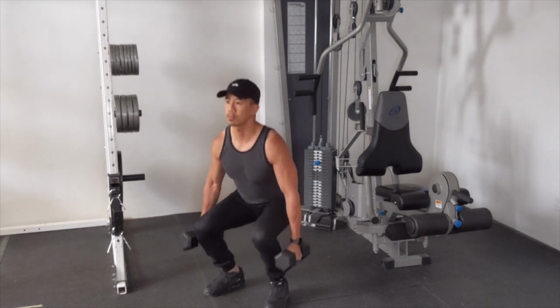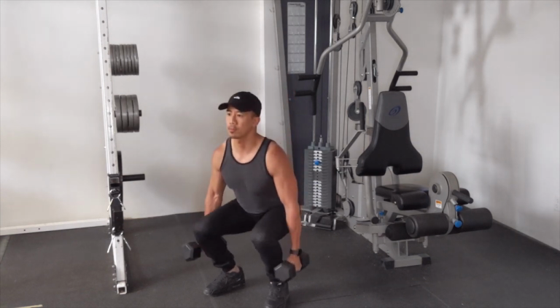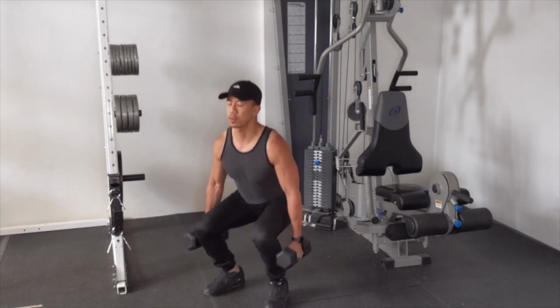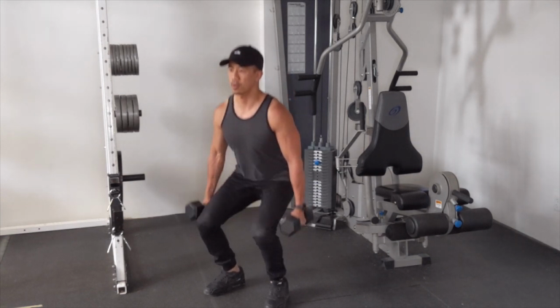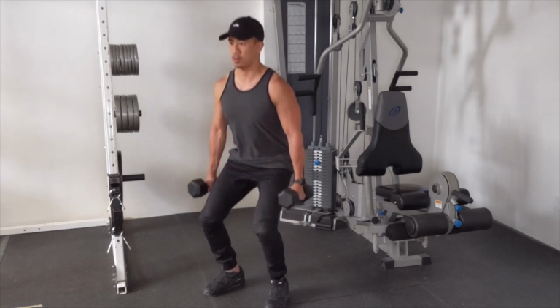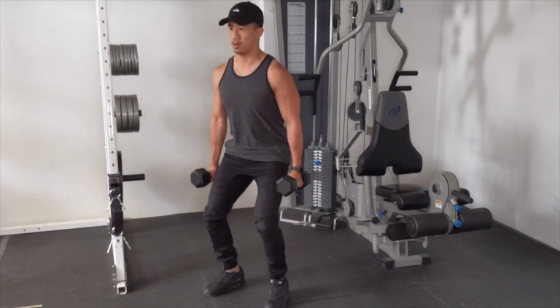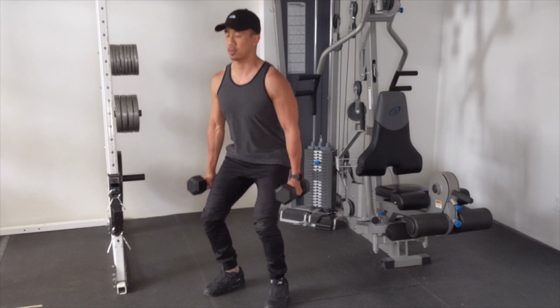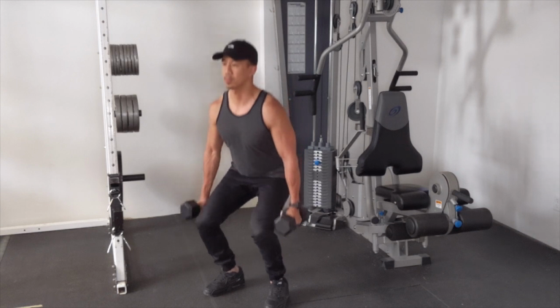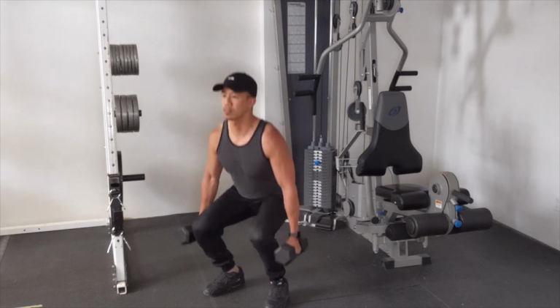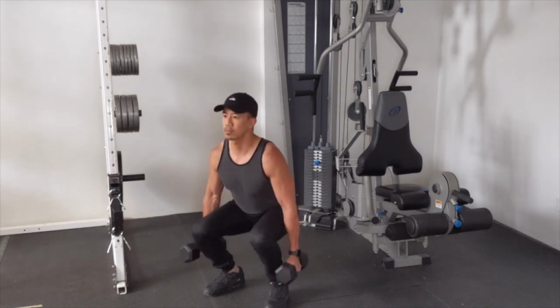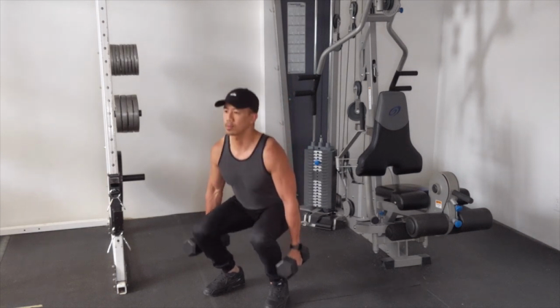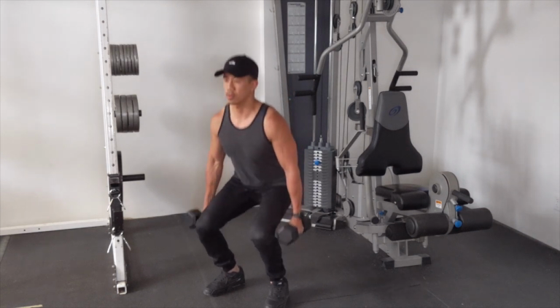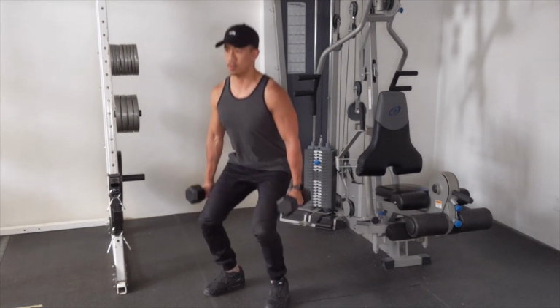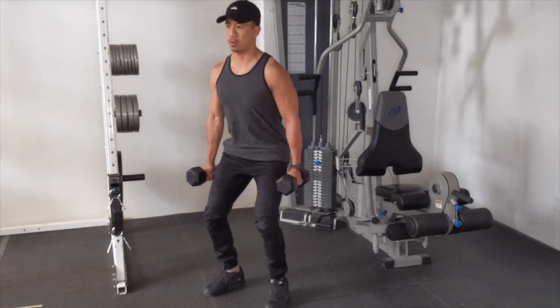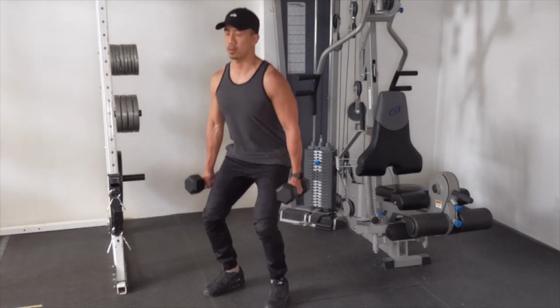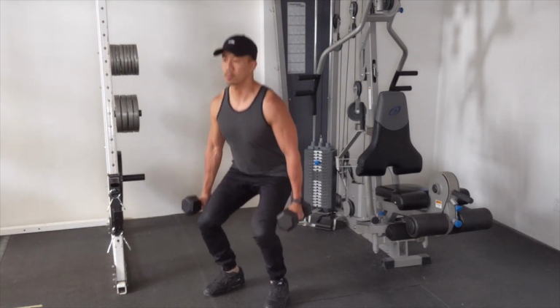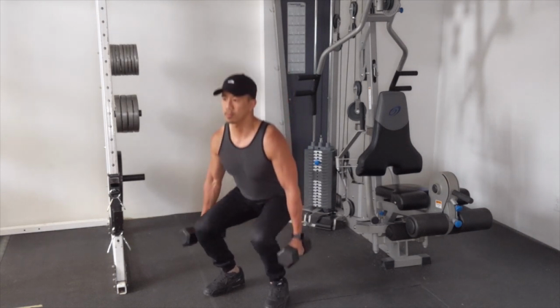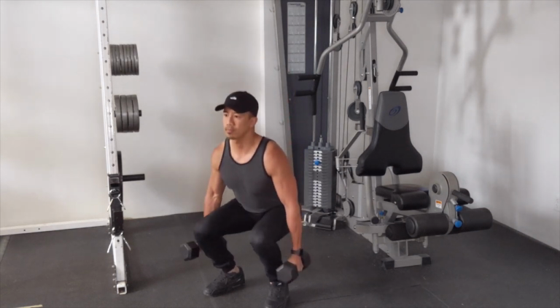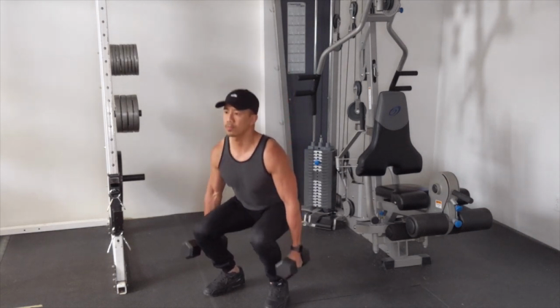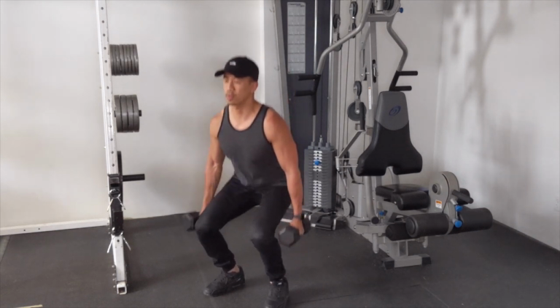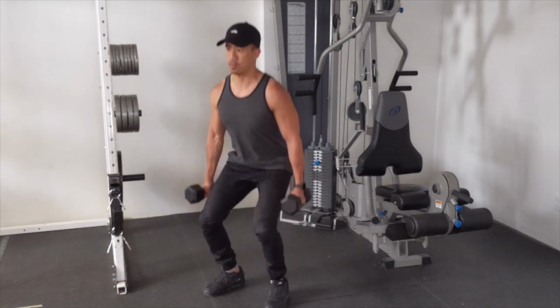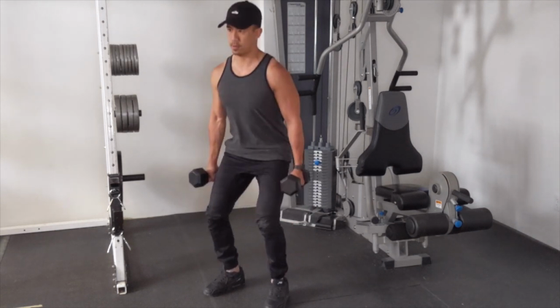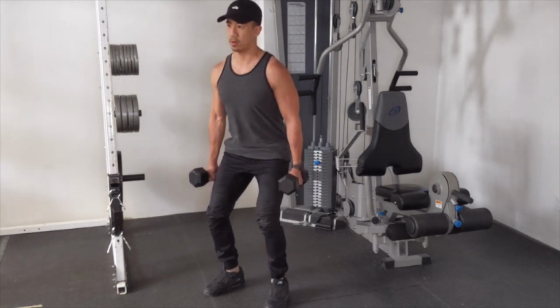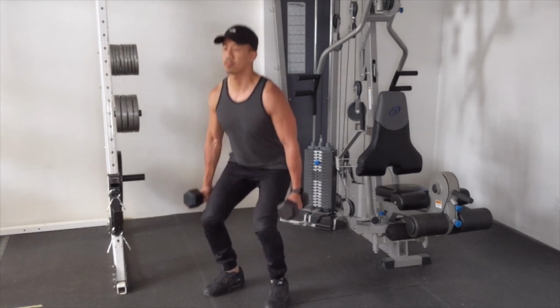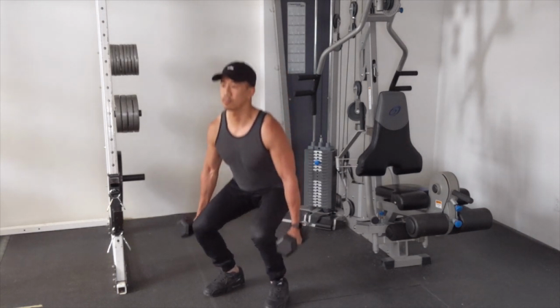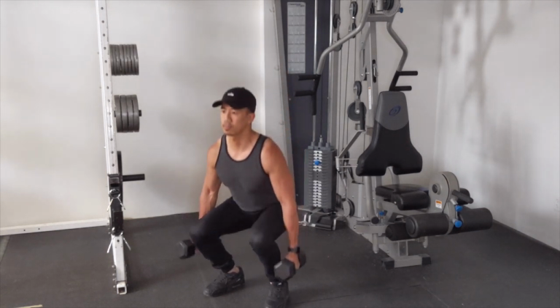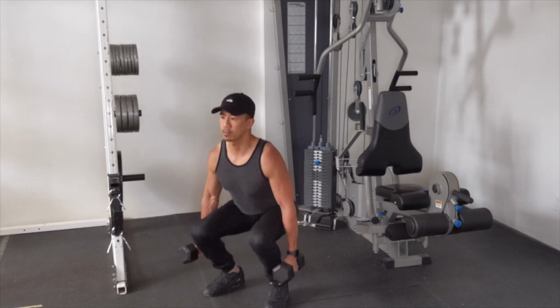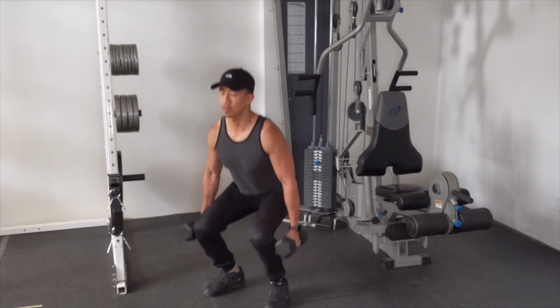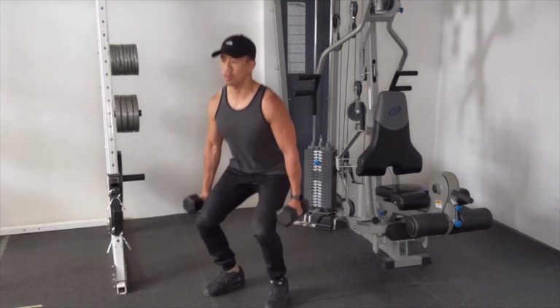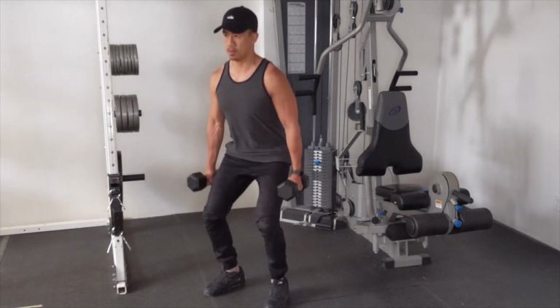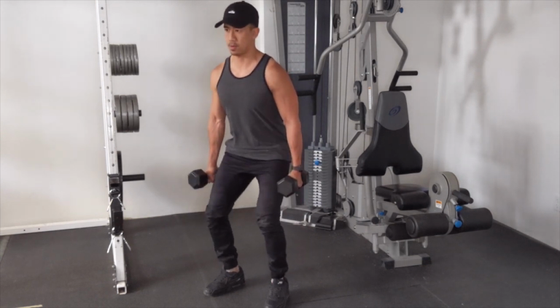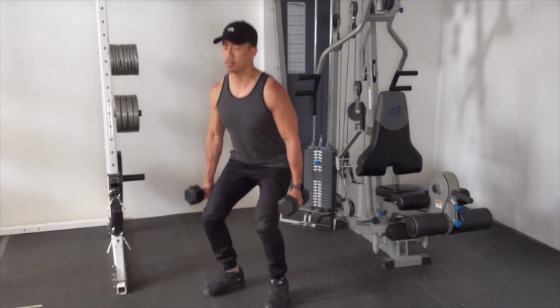As you can see, I don't come up all the way — I come up about three-quarters of the way and then back down again, and this makes the exercise a lot more difficult.